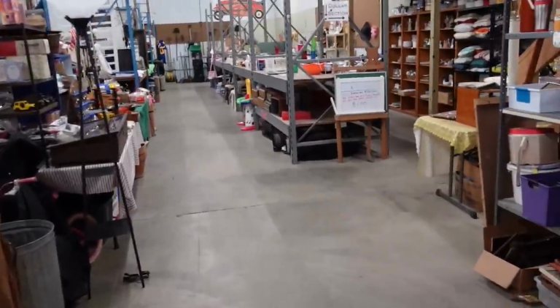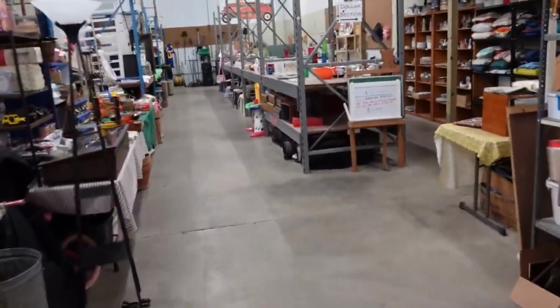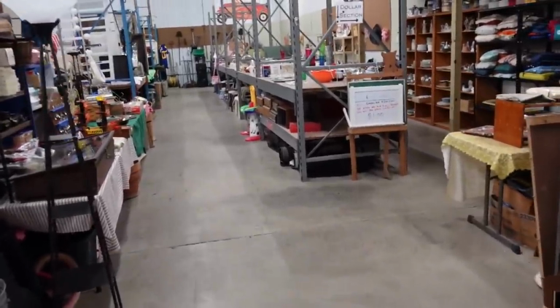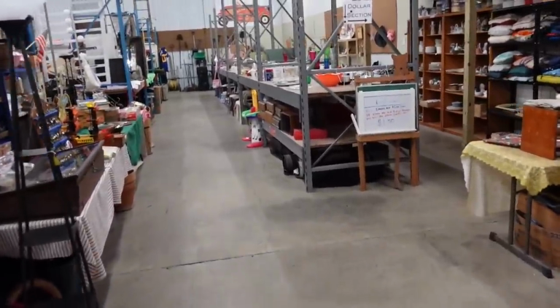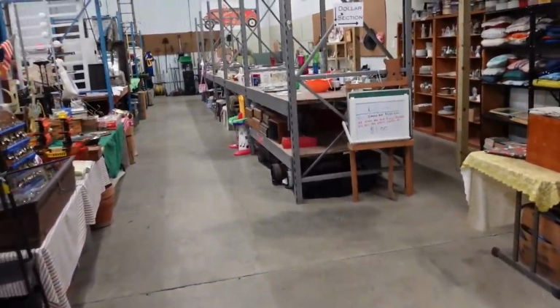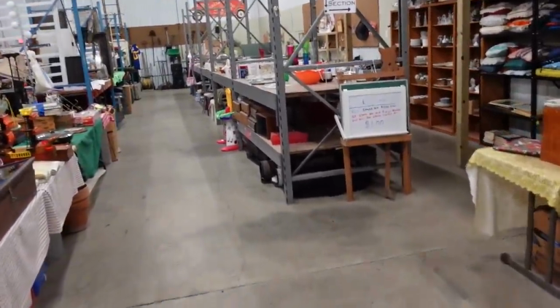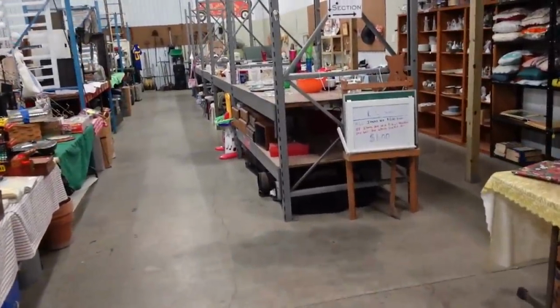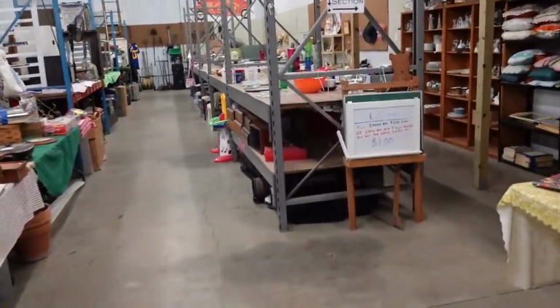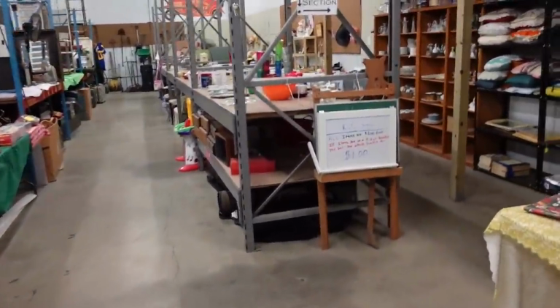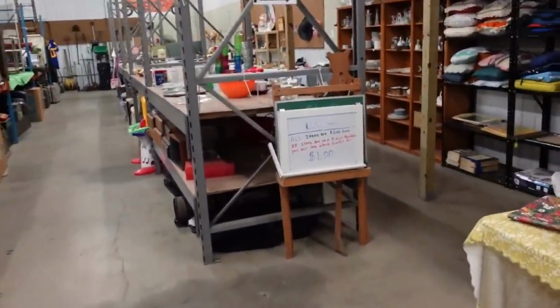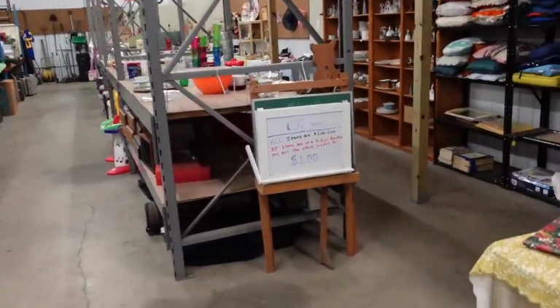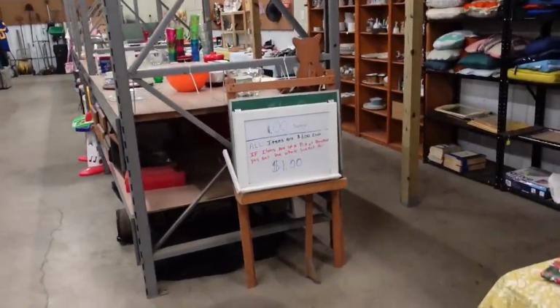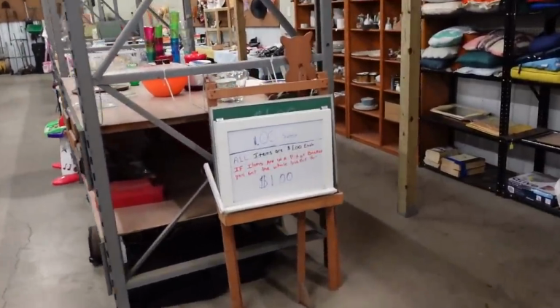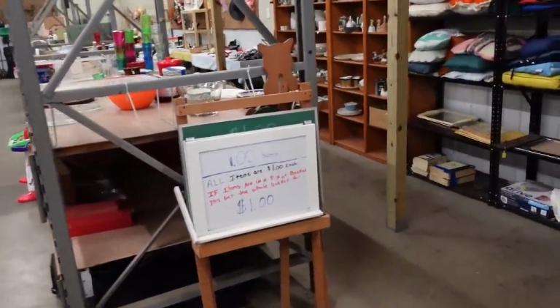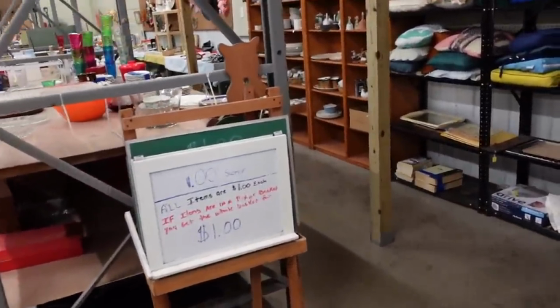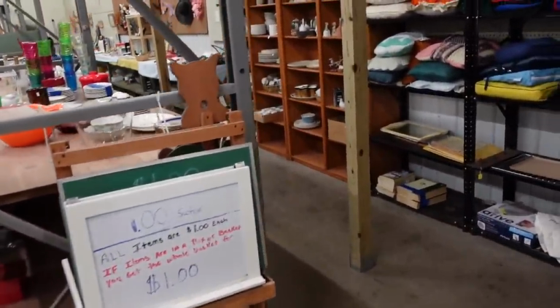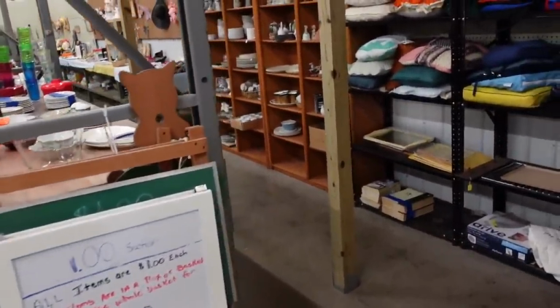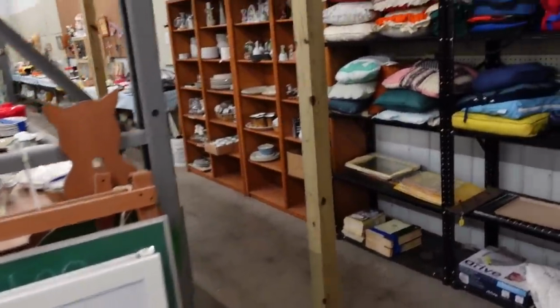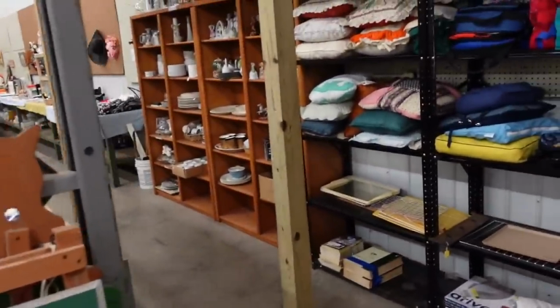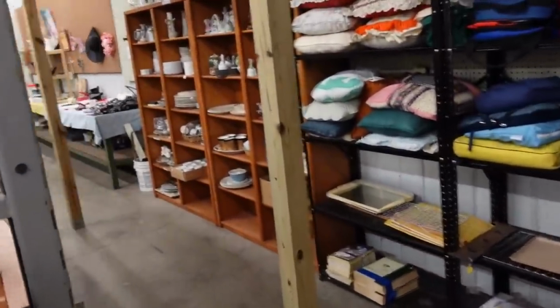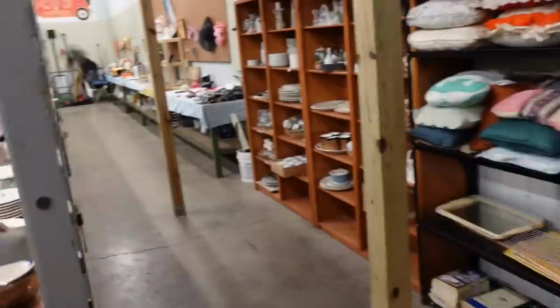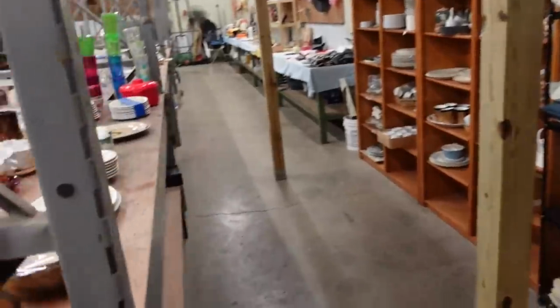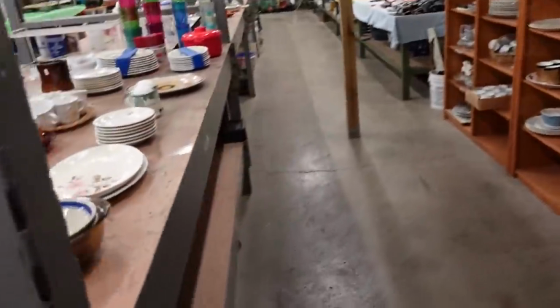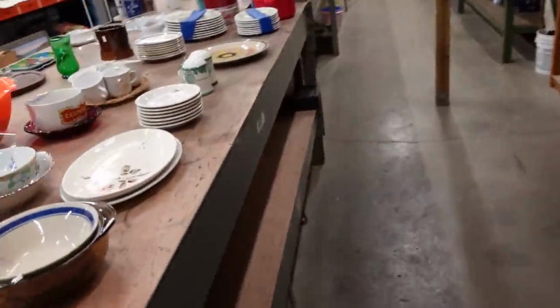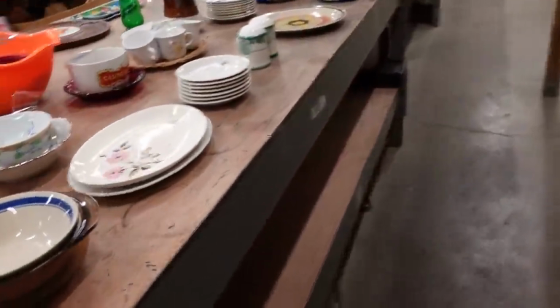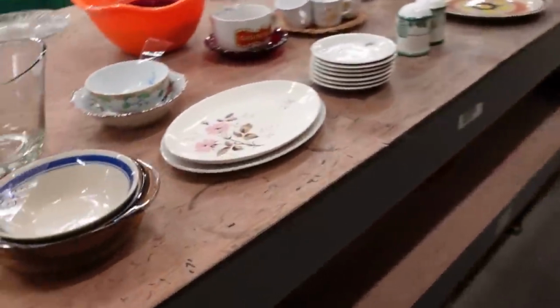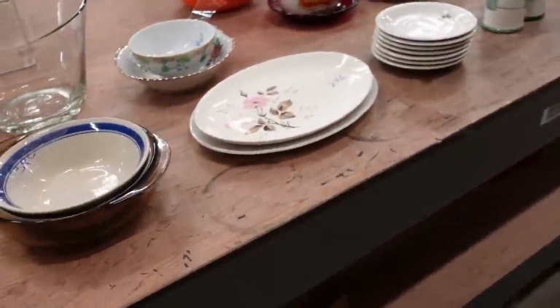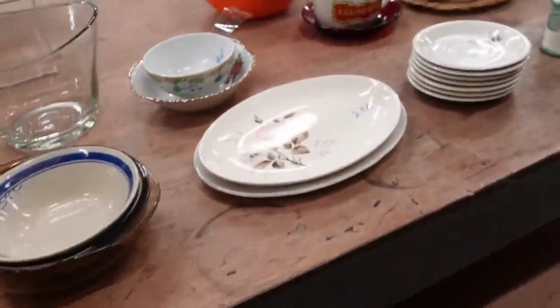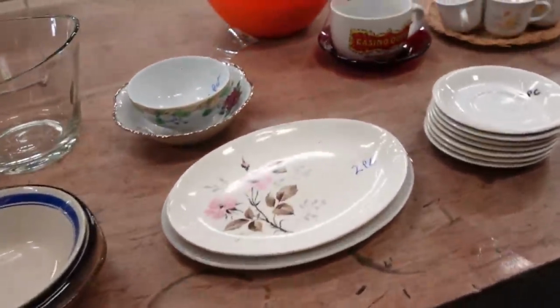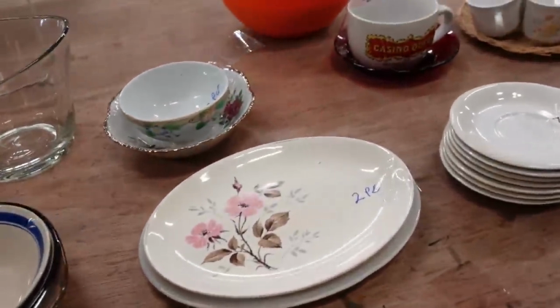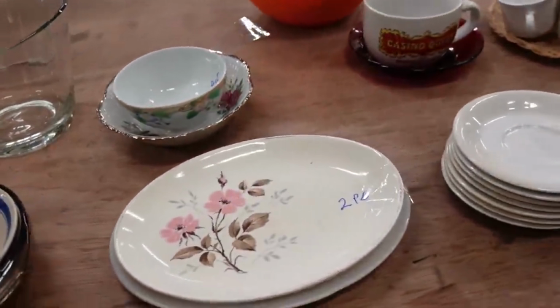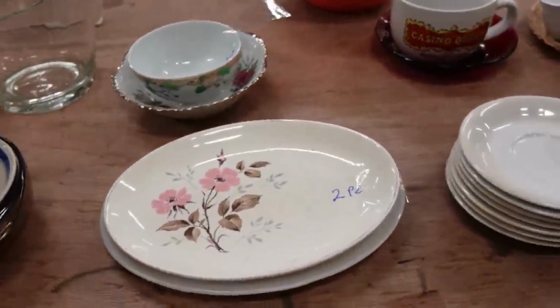We're going to go to the dollar section first, which is I think a lot of people's favorites, especially on the videos. They want to see what's over here. Sometimes I can find some really interesting things.